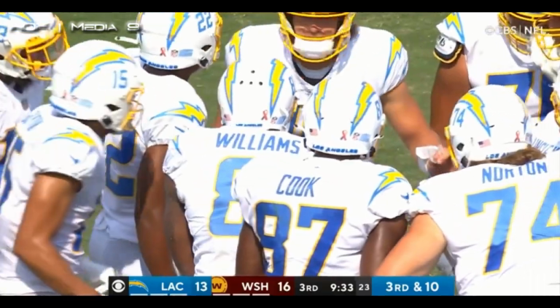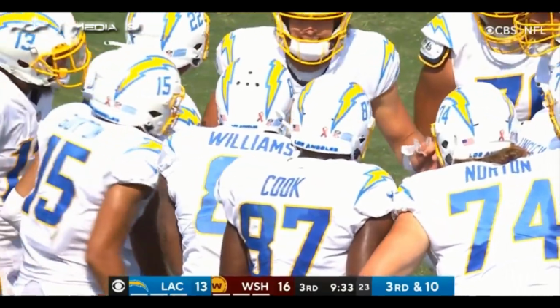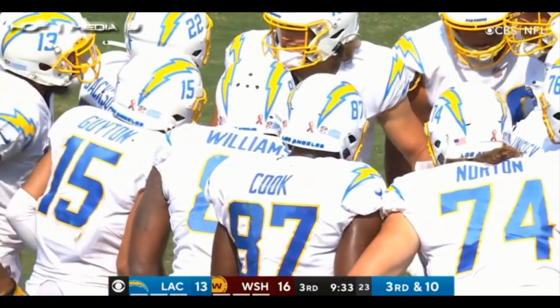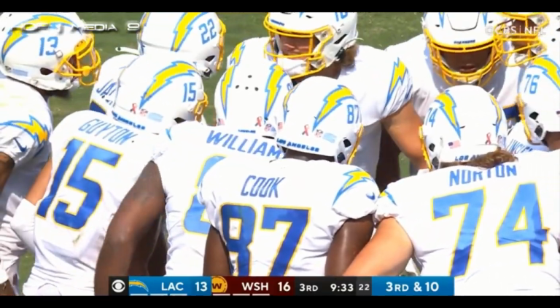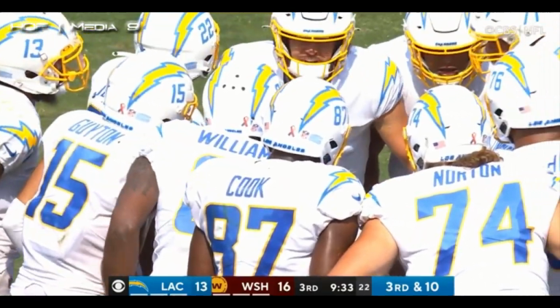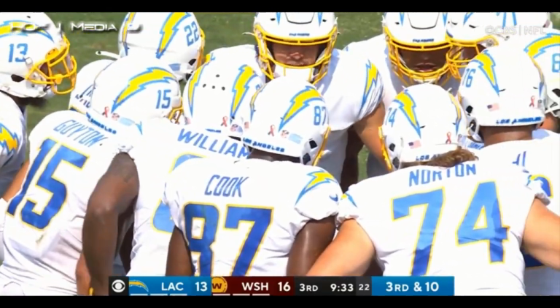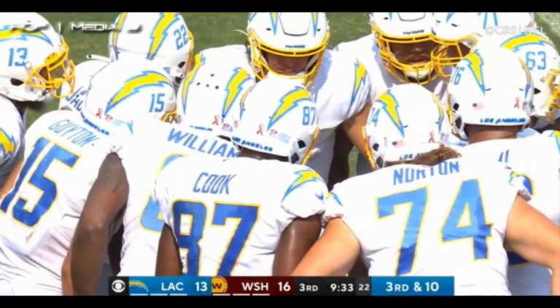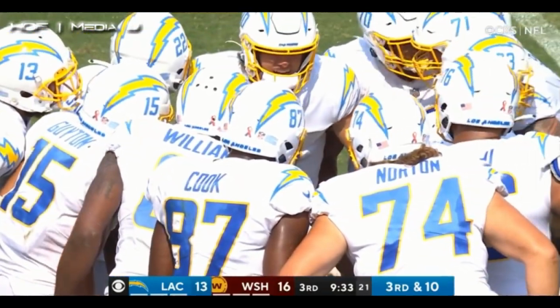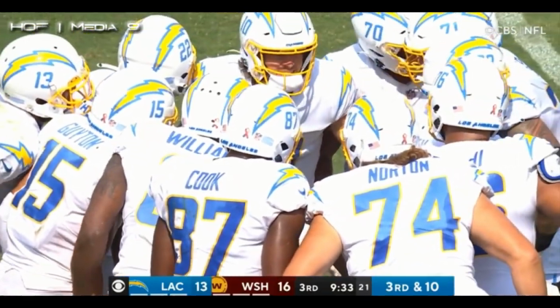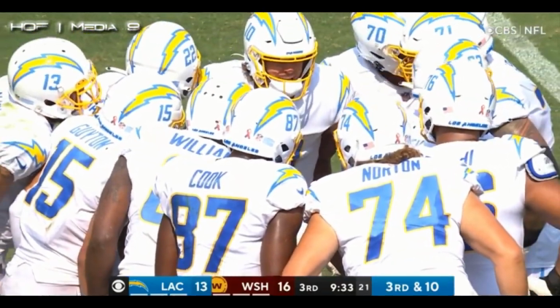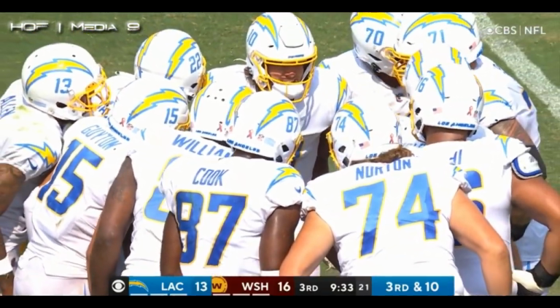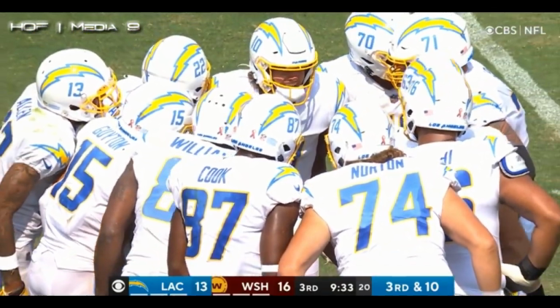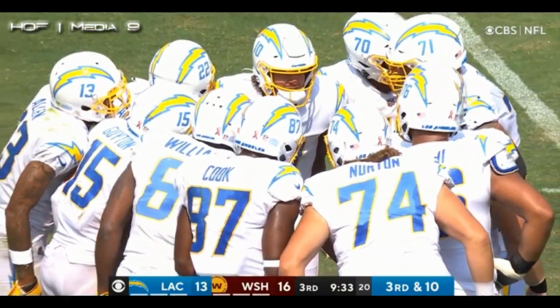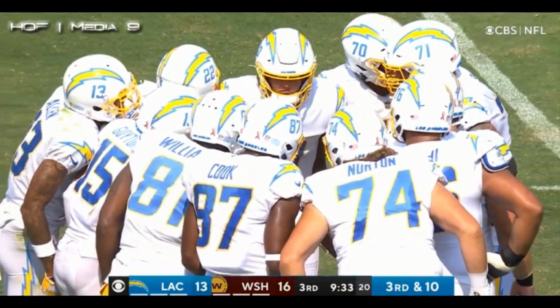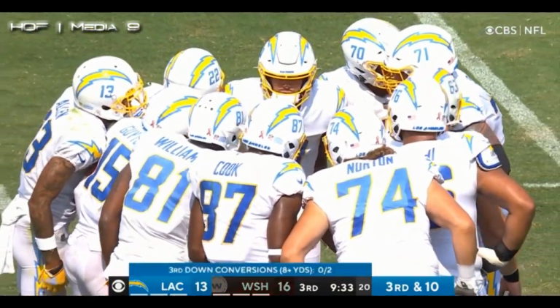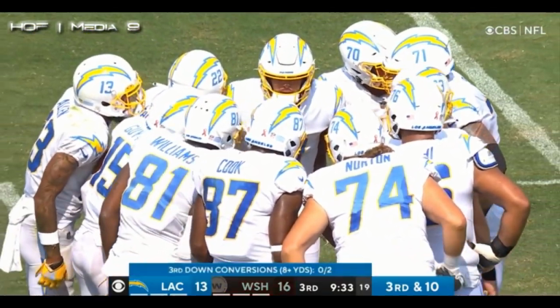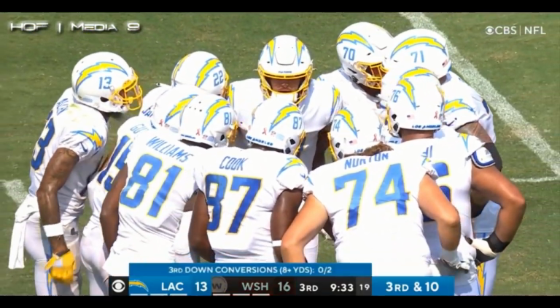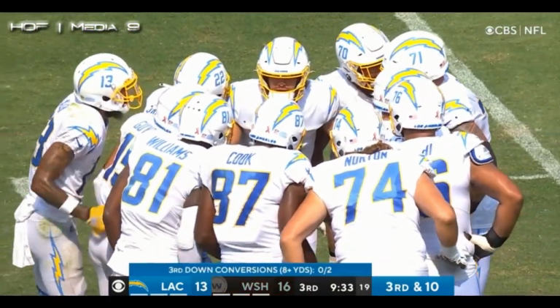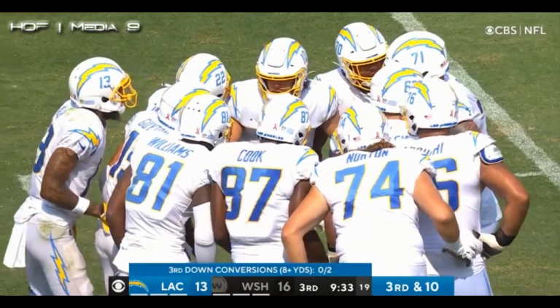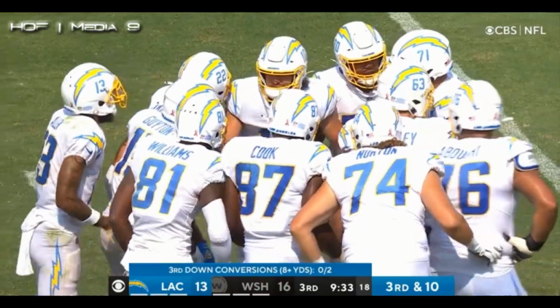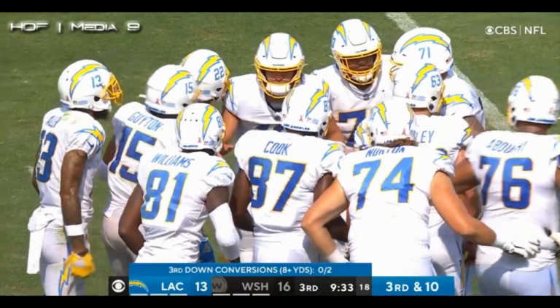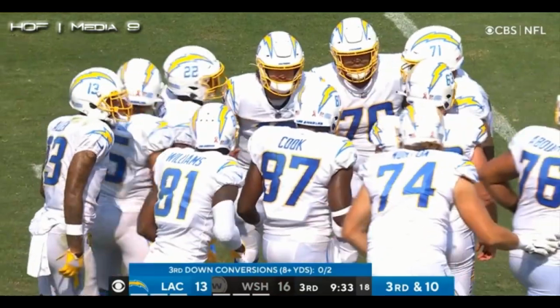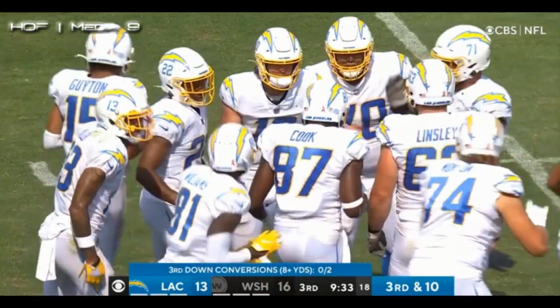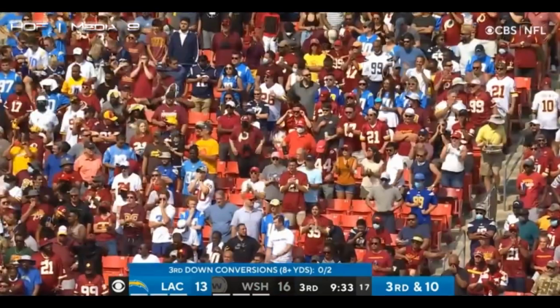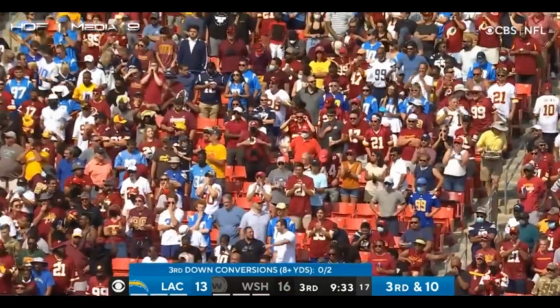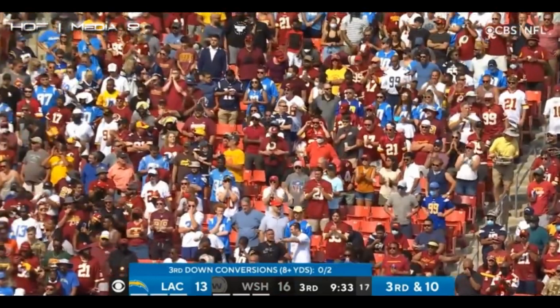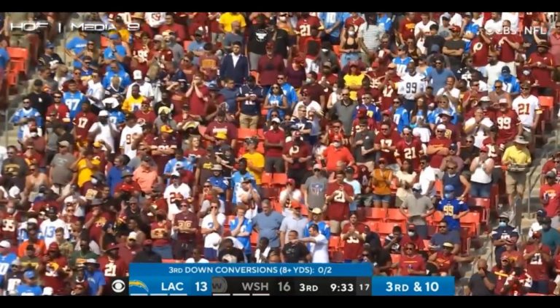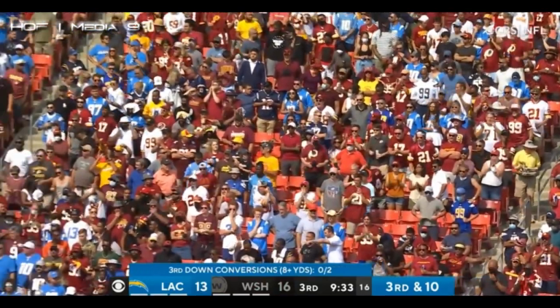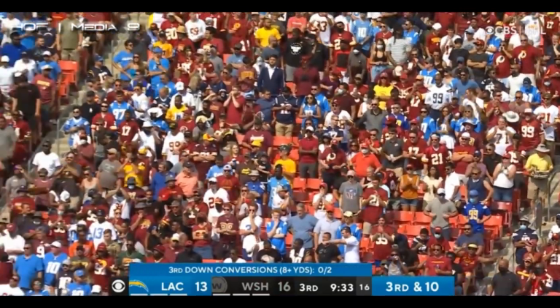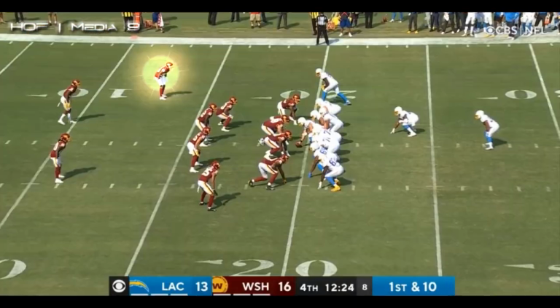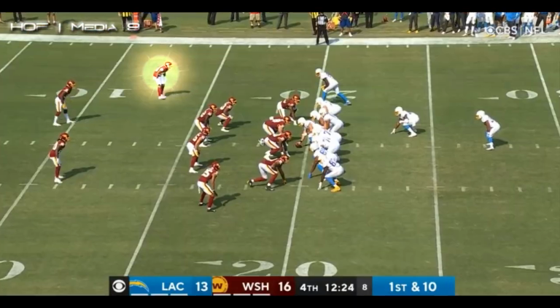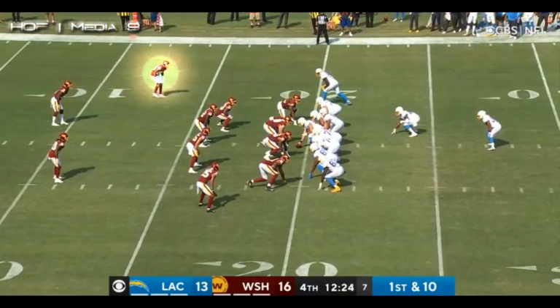You saw a little bit of context there. Great coverage, but they're battling, they're fighting. I kind of like that. You had Arch last year — Arch like 17 yards.